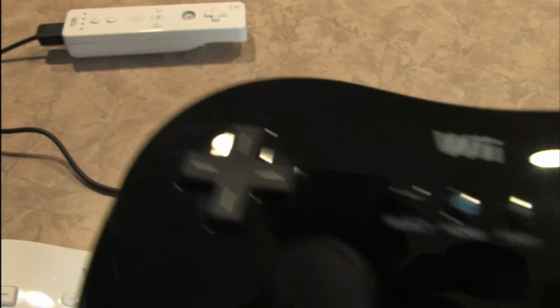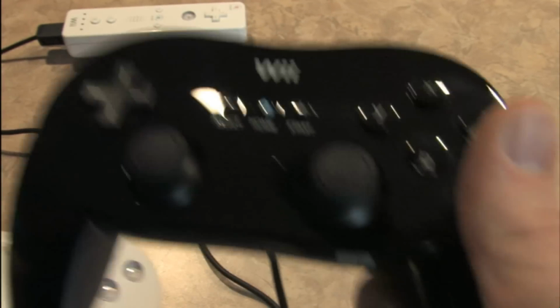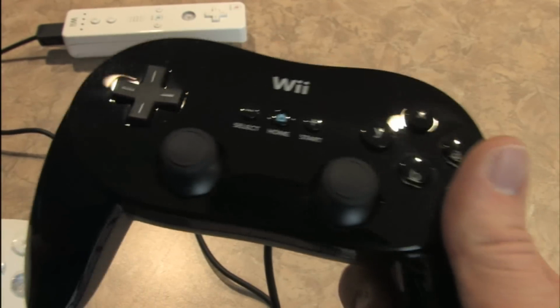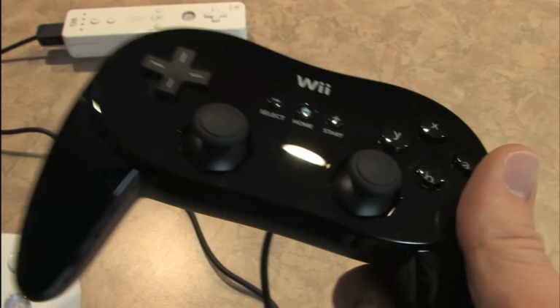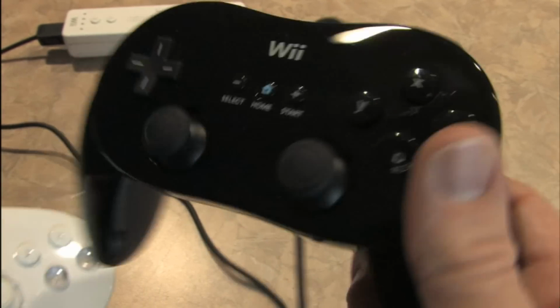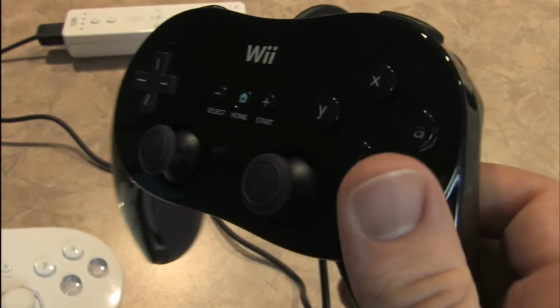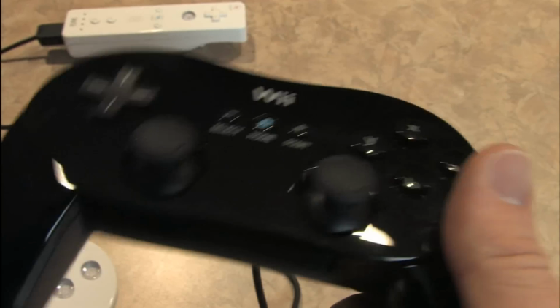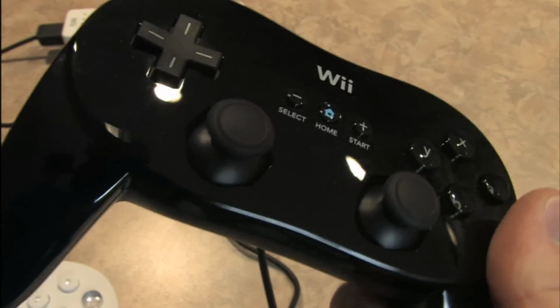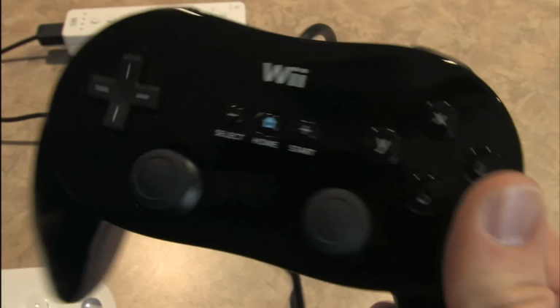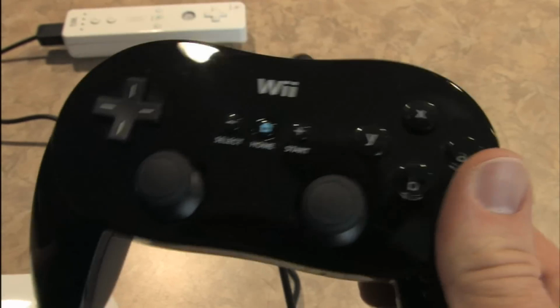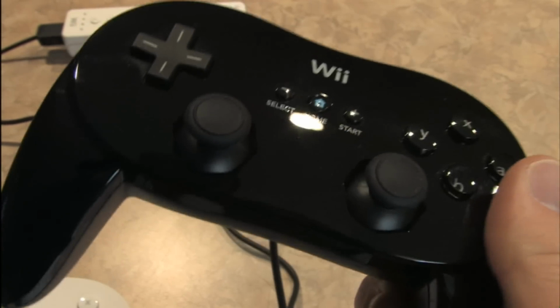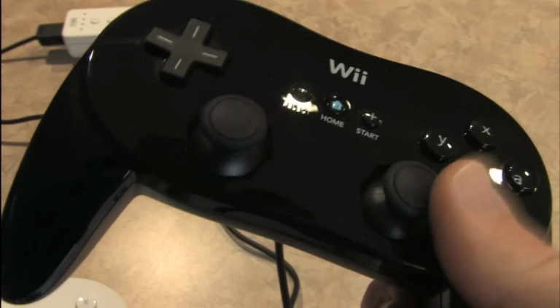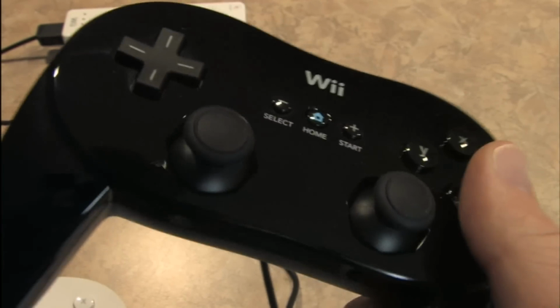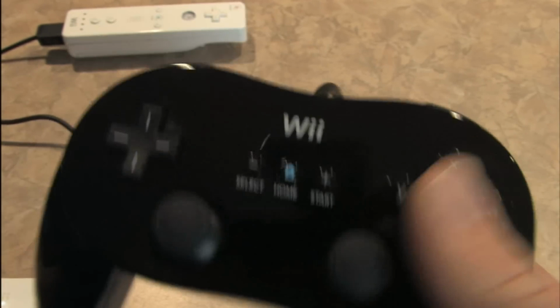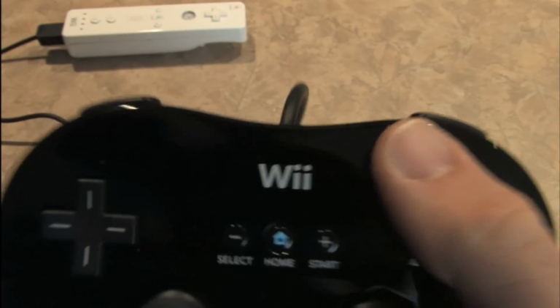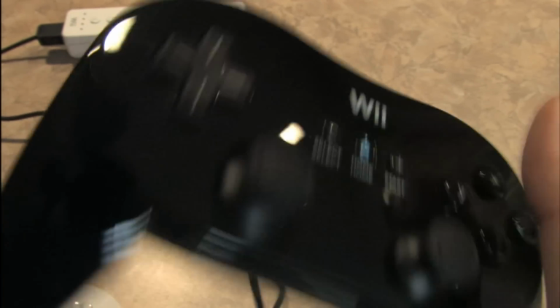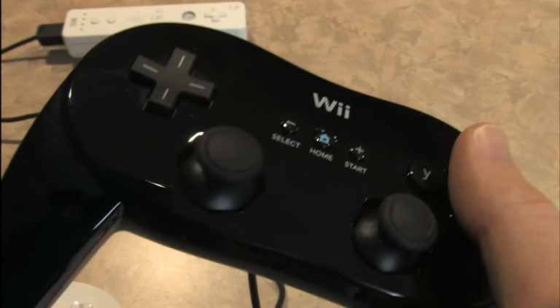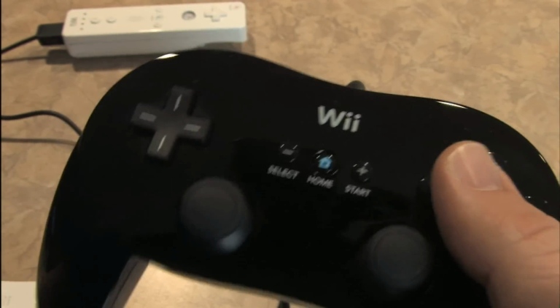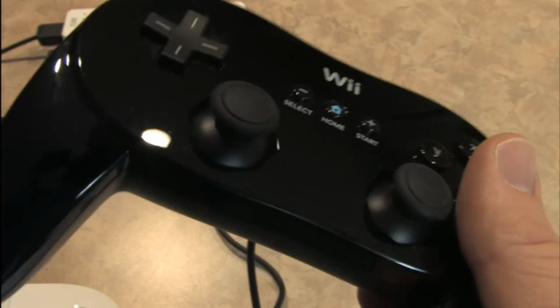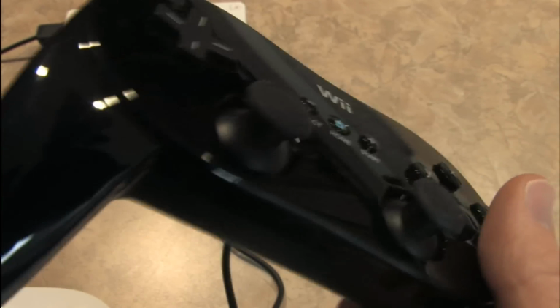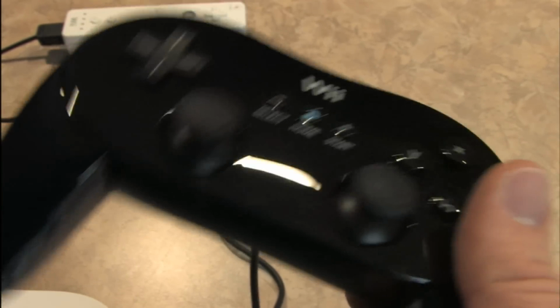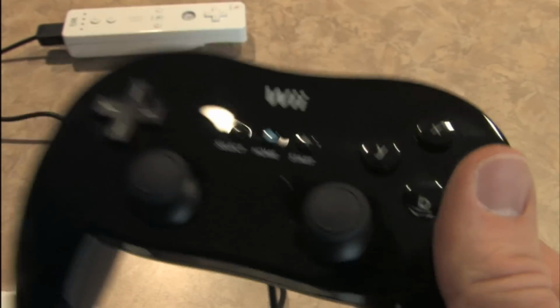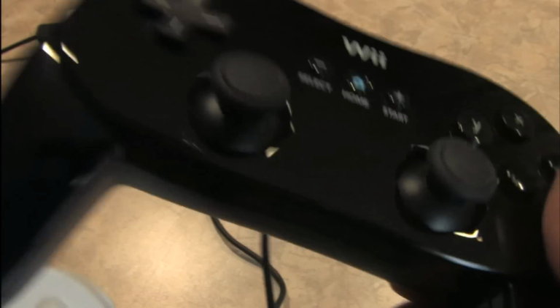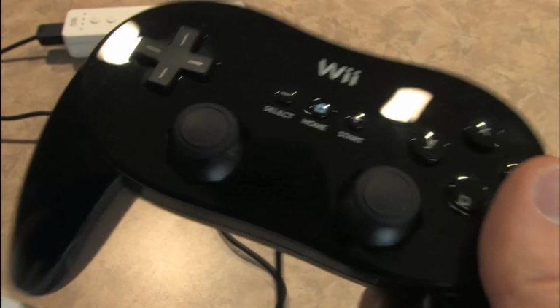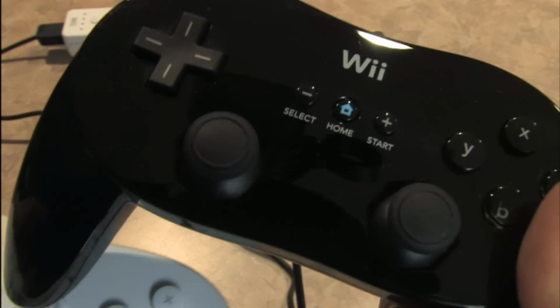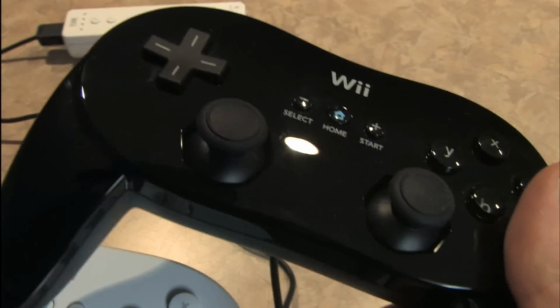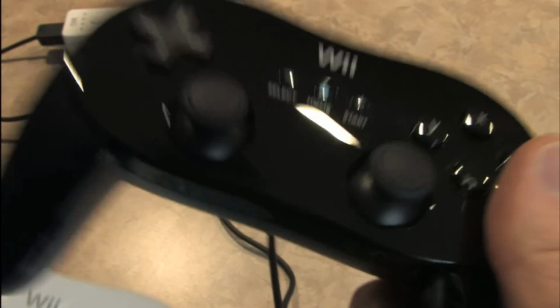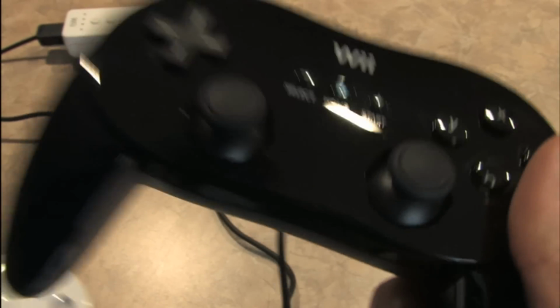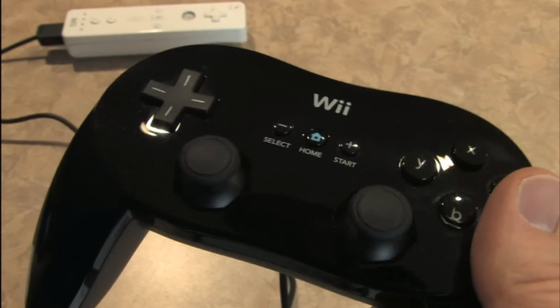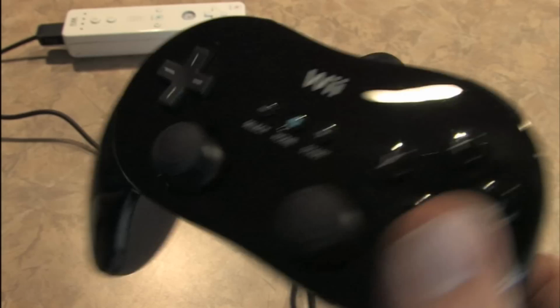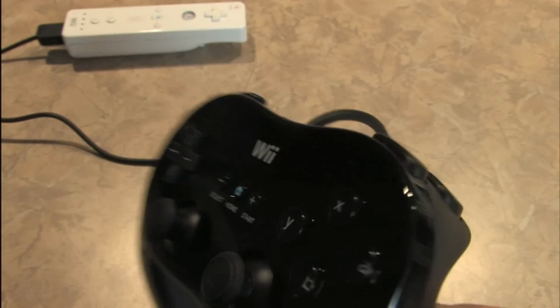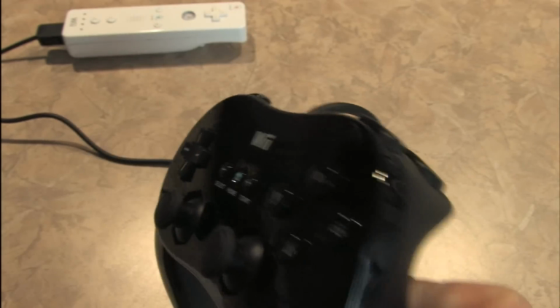Obviously this one is black with a piano gloss finish making fingerprints extremely obvious. I wish they would have gone with more of a textured surface like the Sega Genesis controllers.